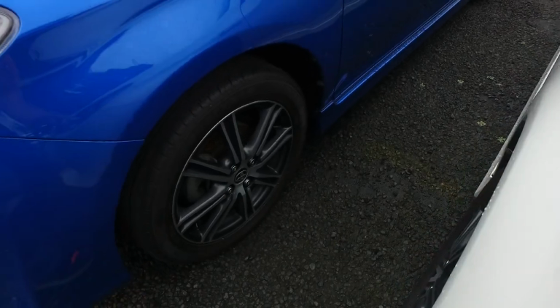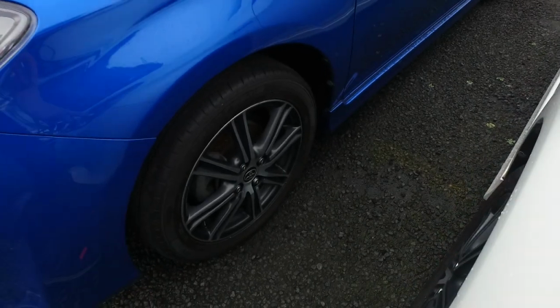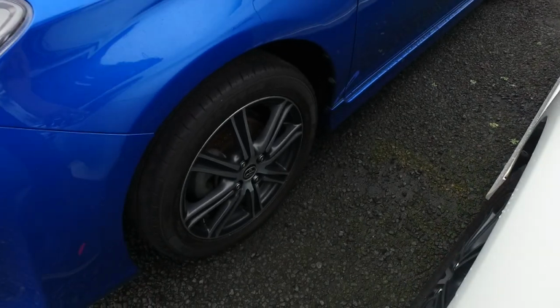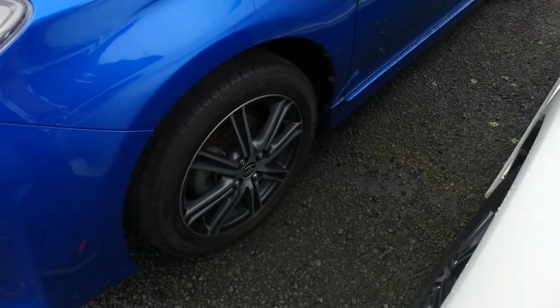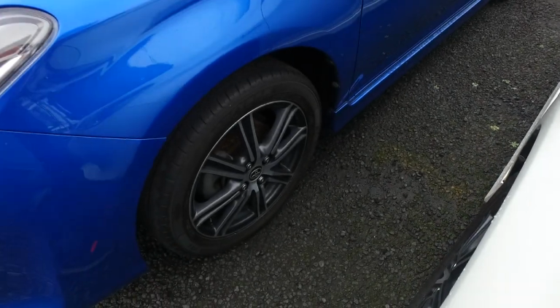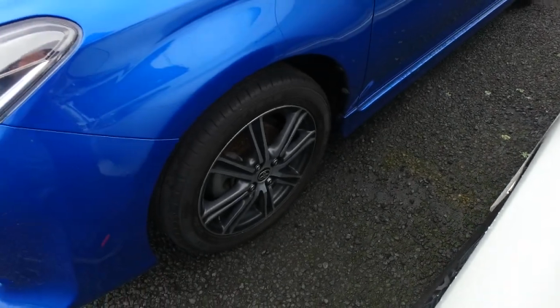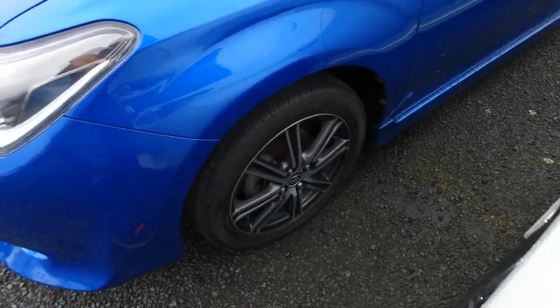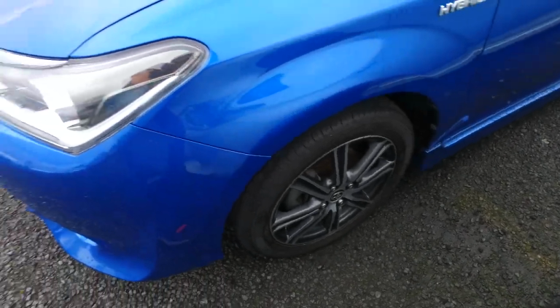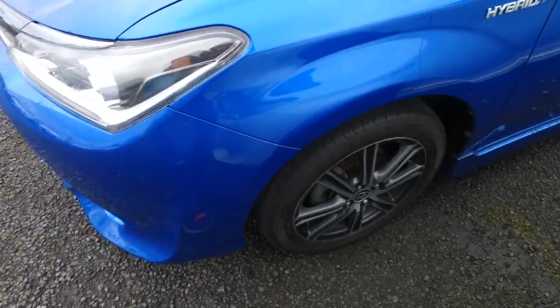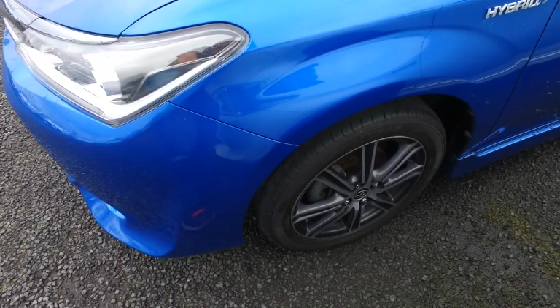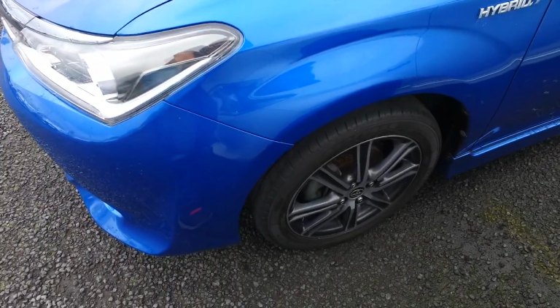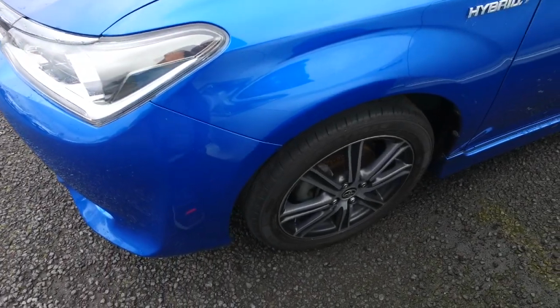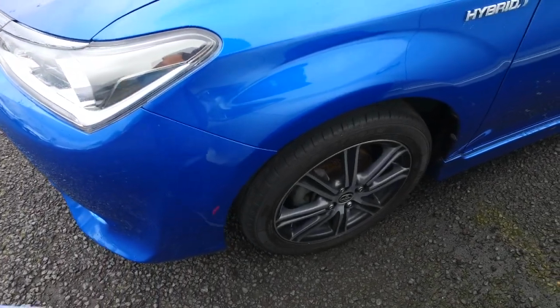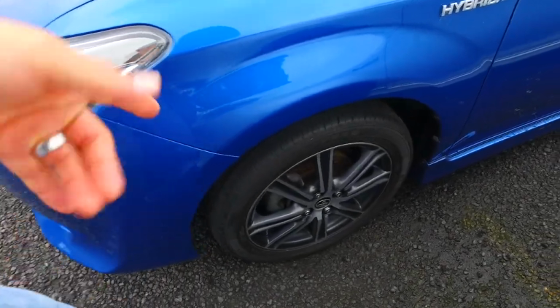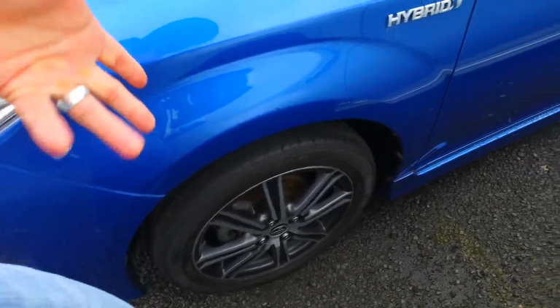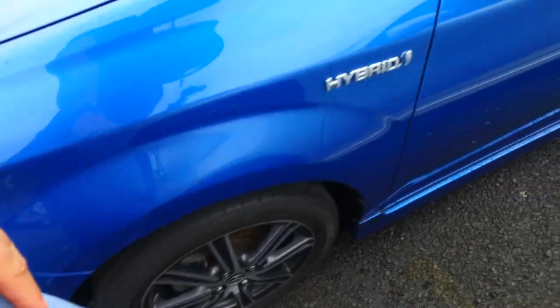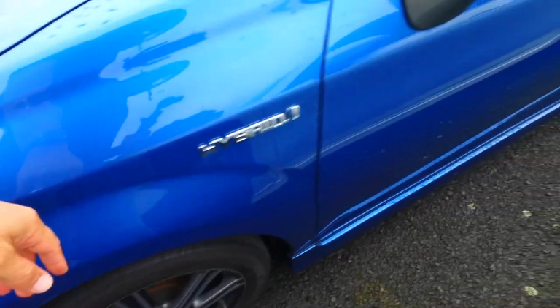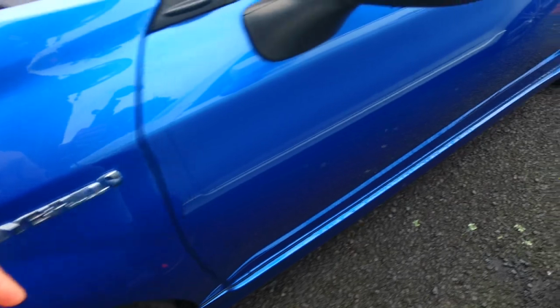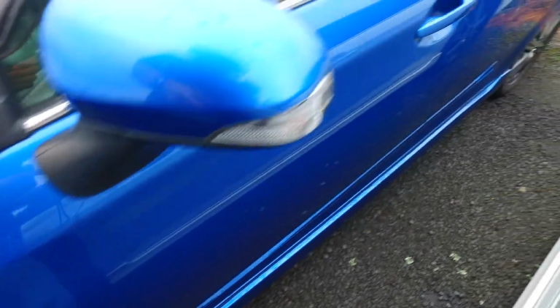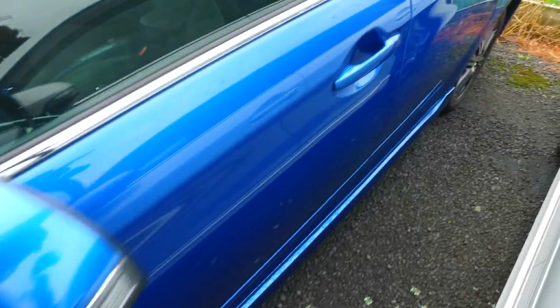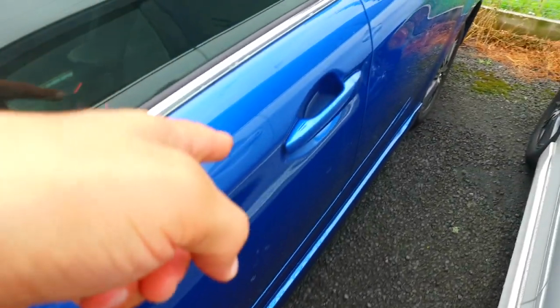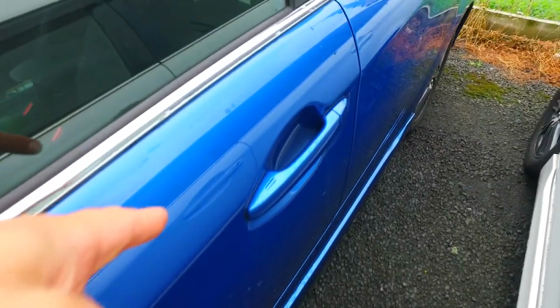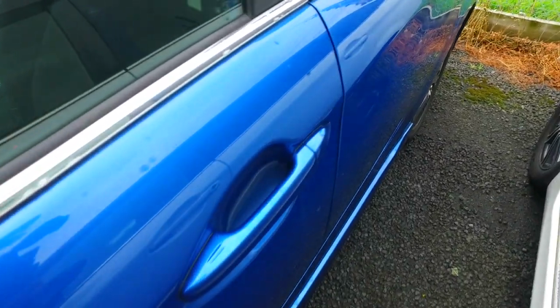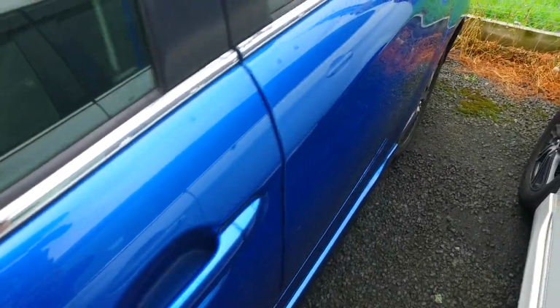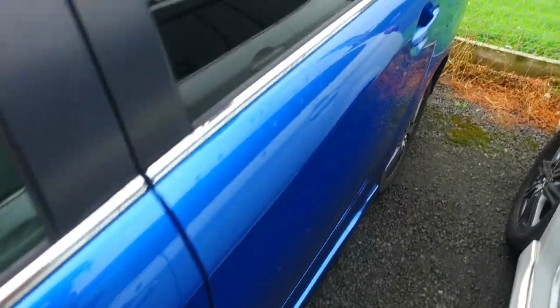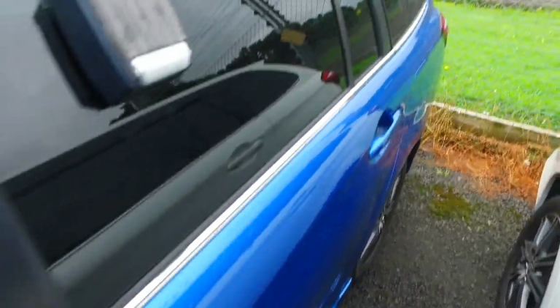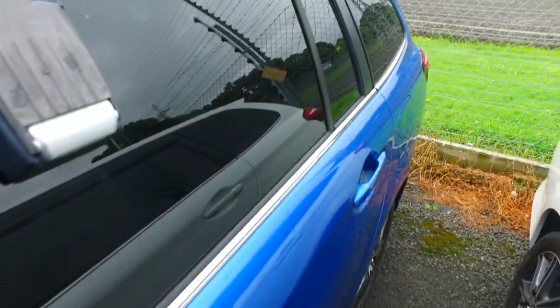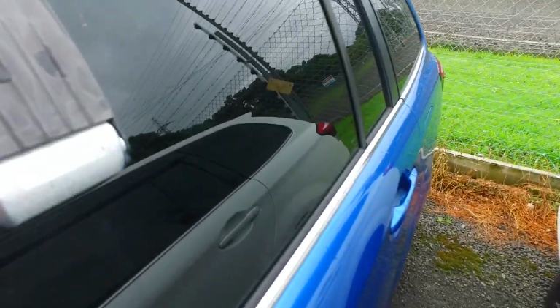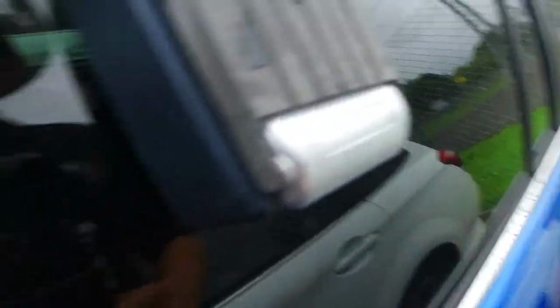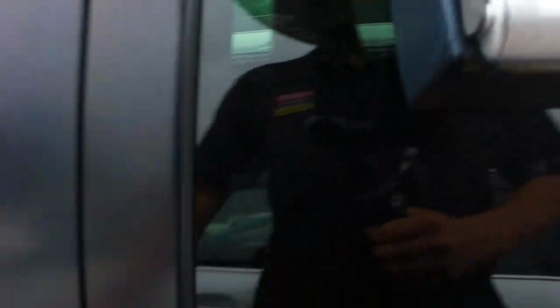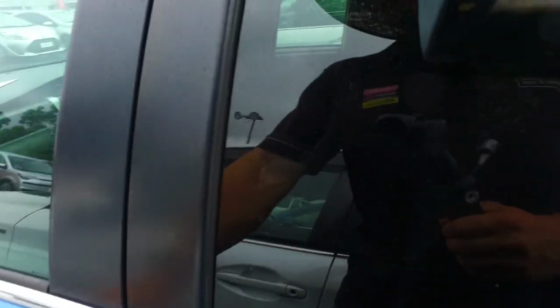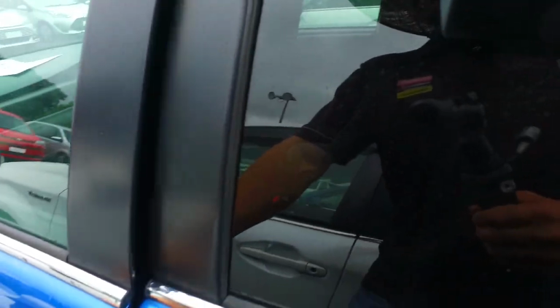Front tires look like about 50-60% left. Factory Toyota alloys, keyless entry on both sides, tinted rear windows, and push-button start.